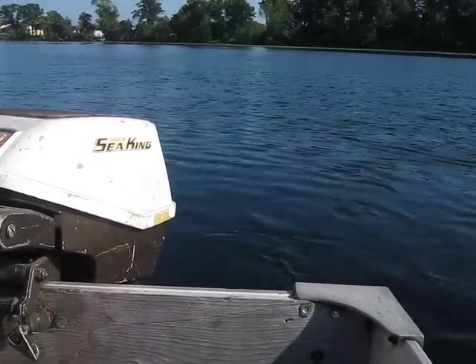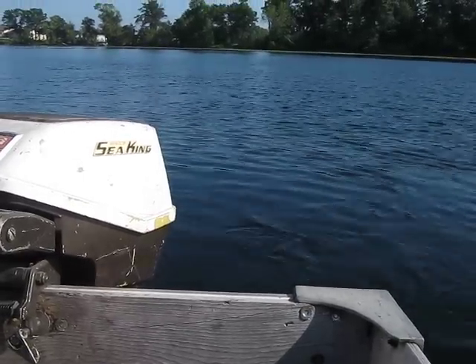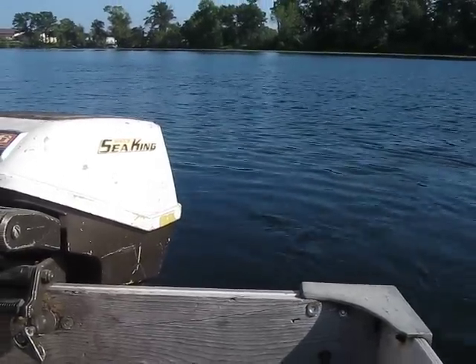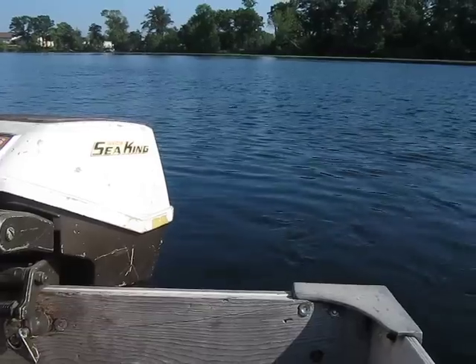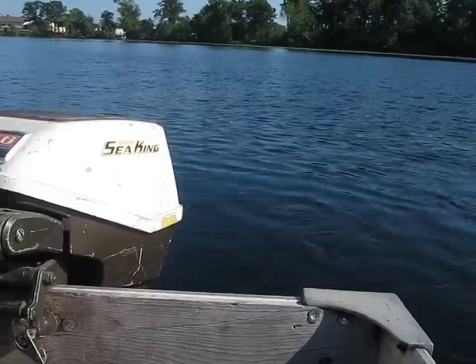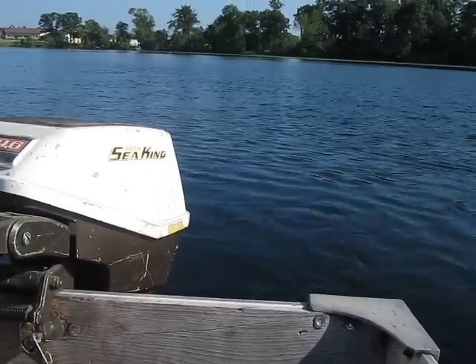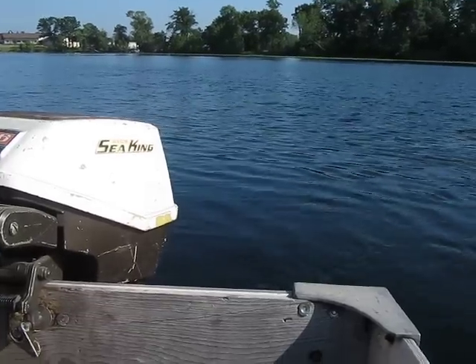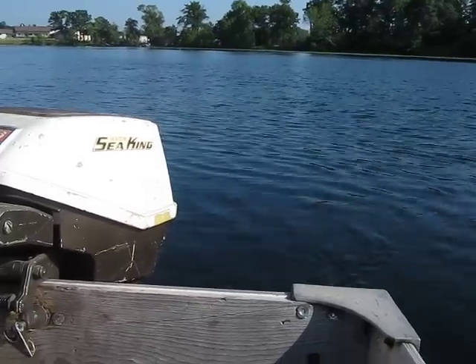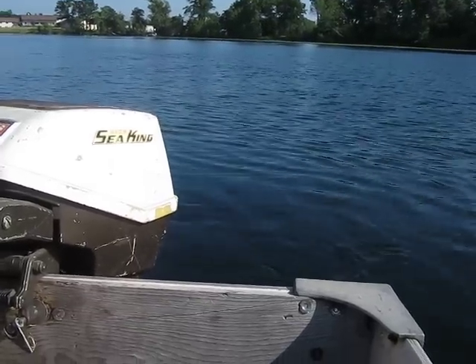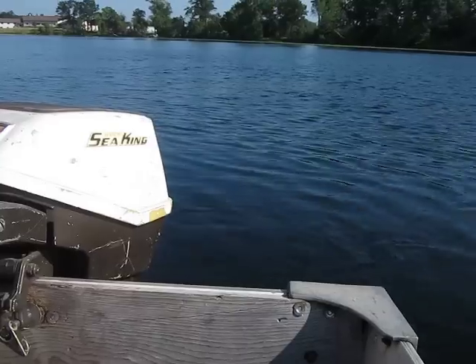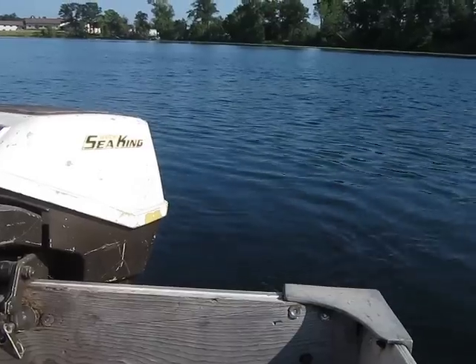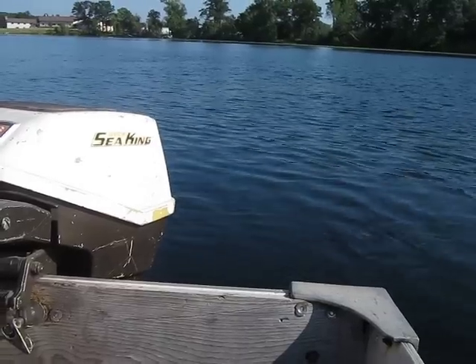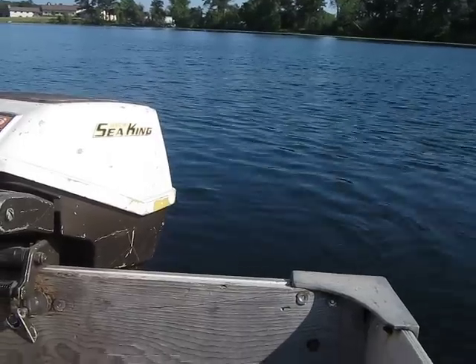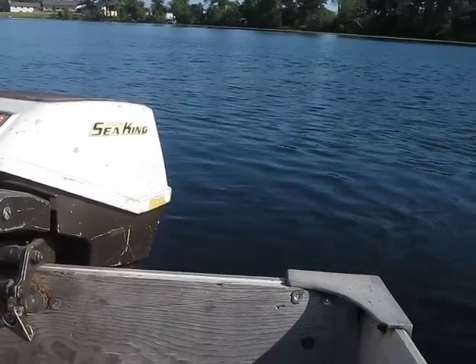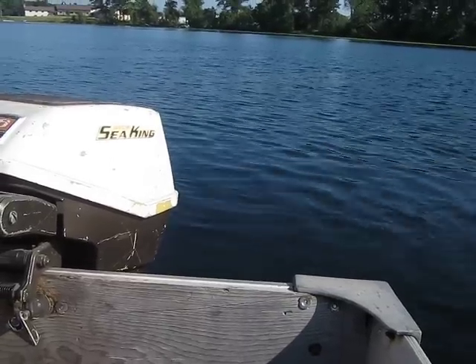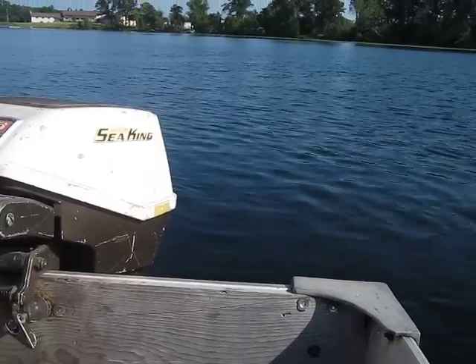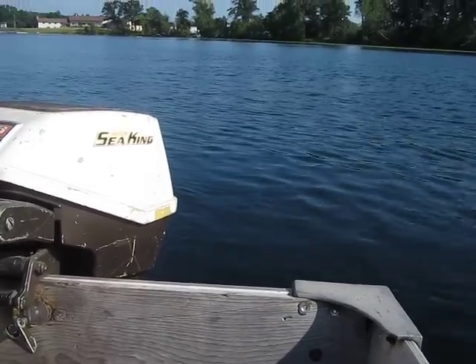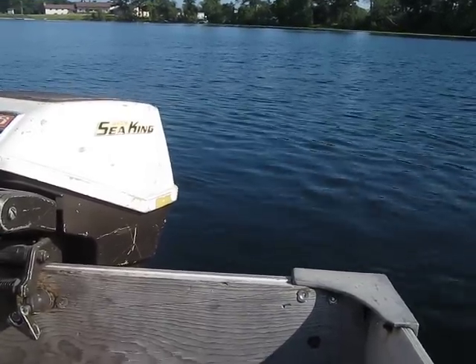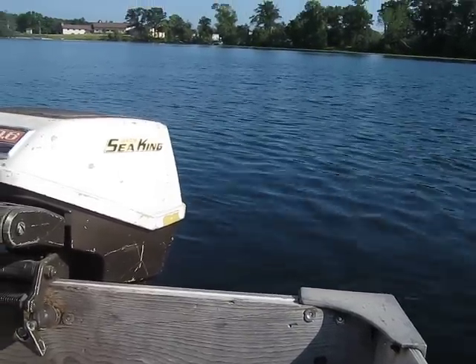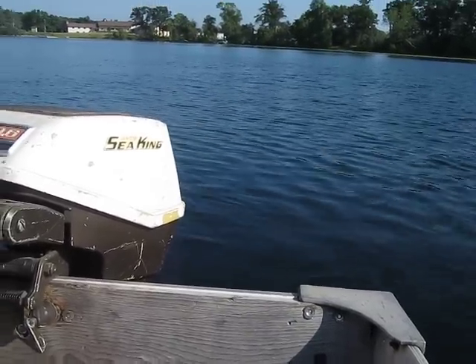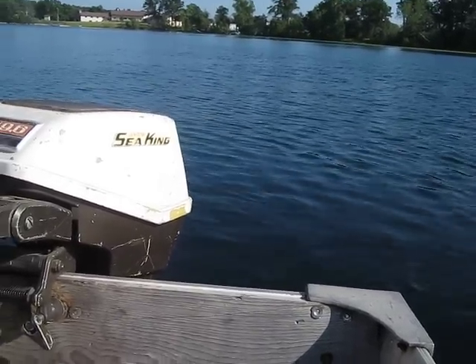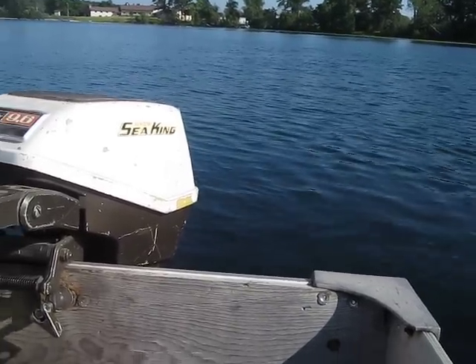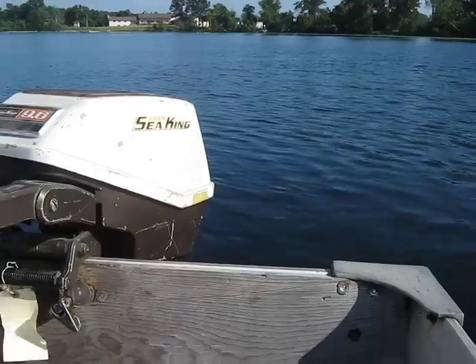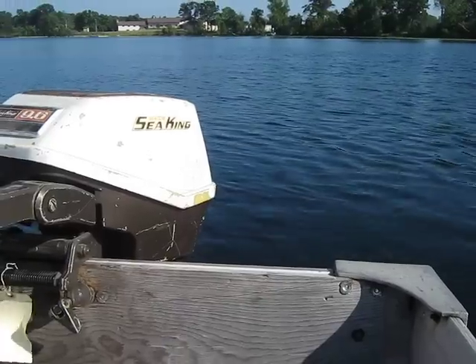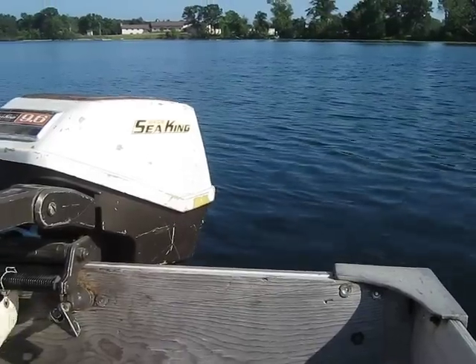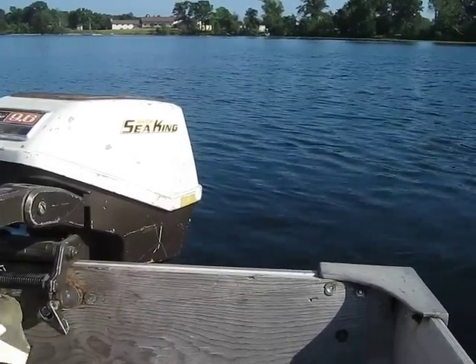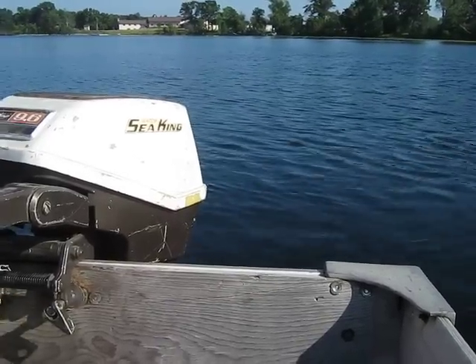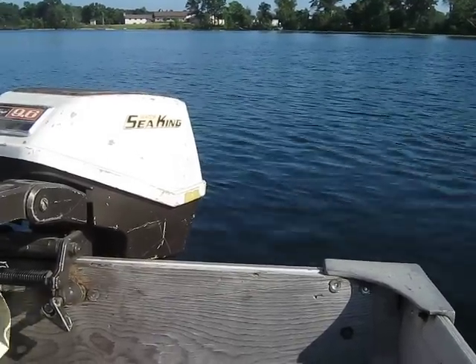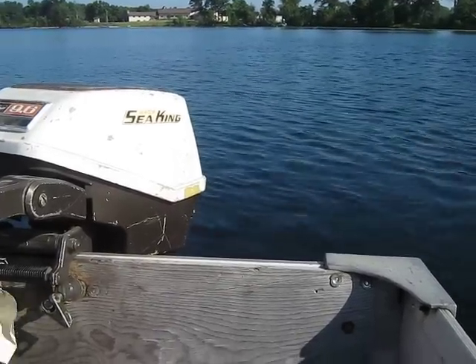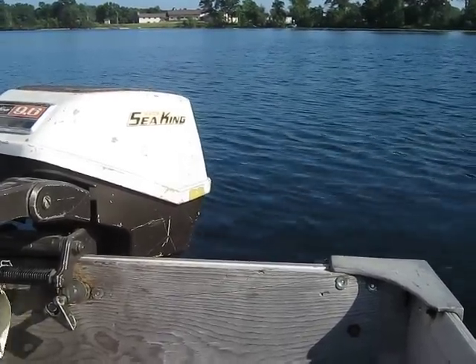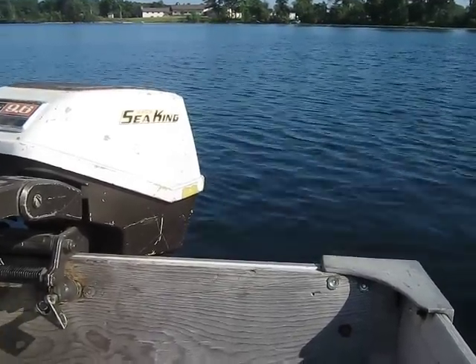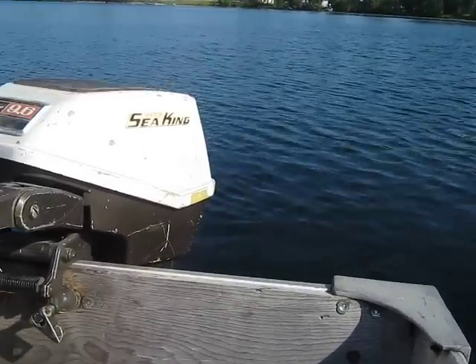Okay, this is another one of my favorites. This is a 1970 Chrysler-built Seaking 9.6 horse. I think I'm up to about 20 of these motors now. I really like them — they're my favorite motor. I don't know exactly why, but they are.